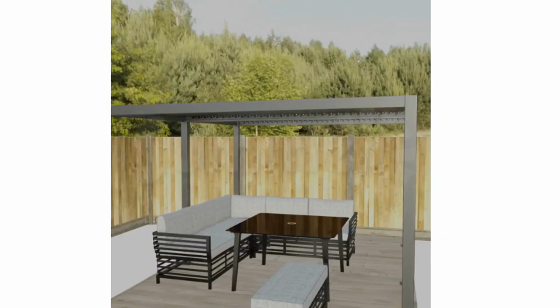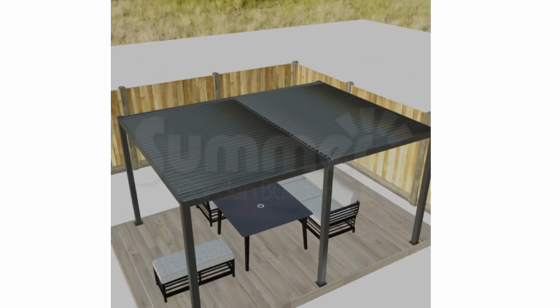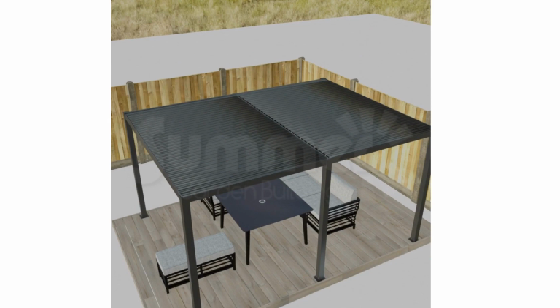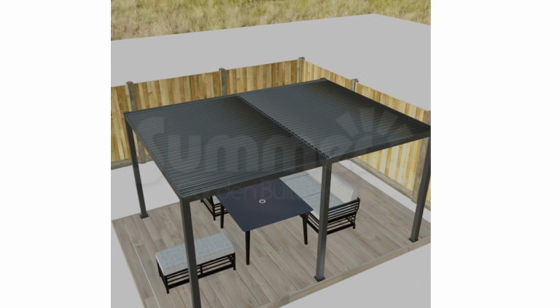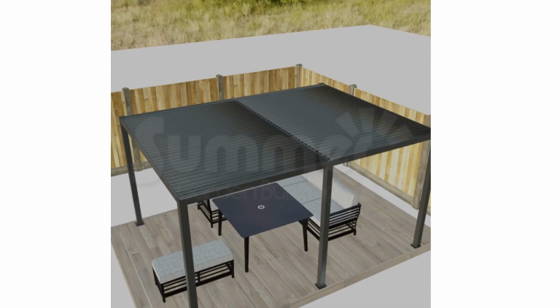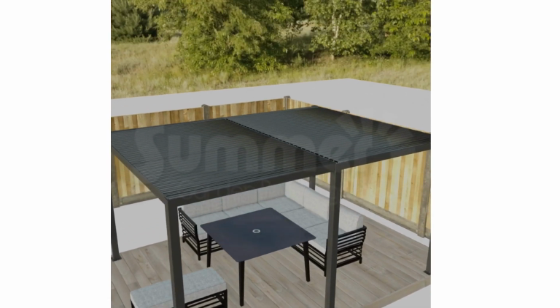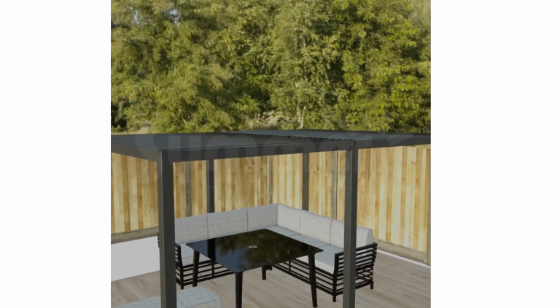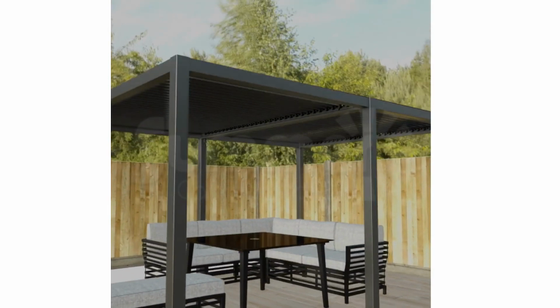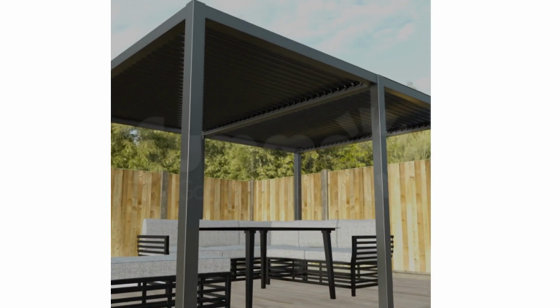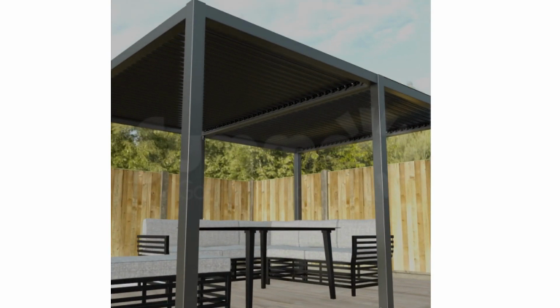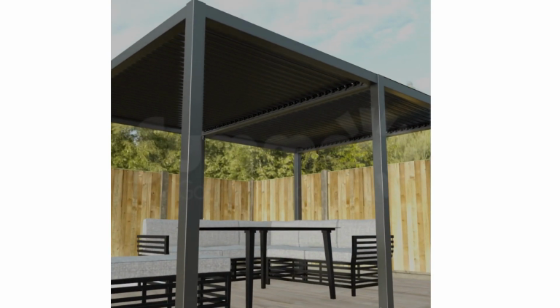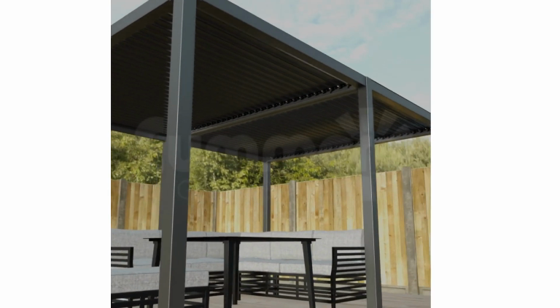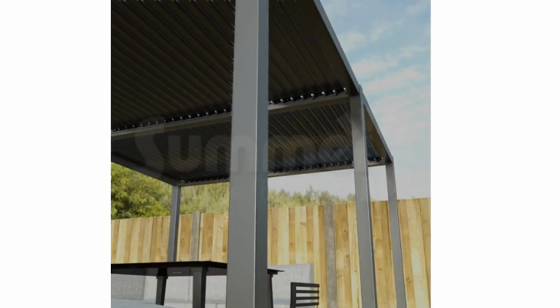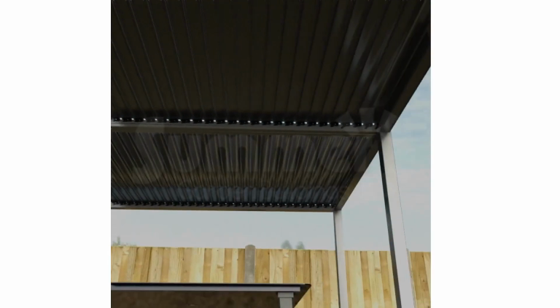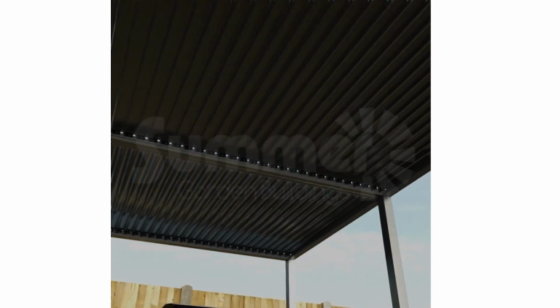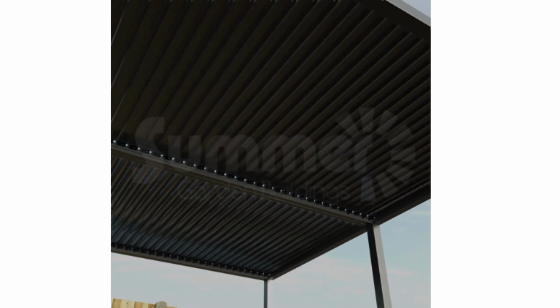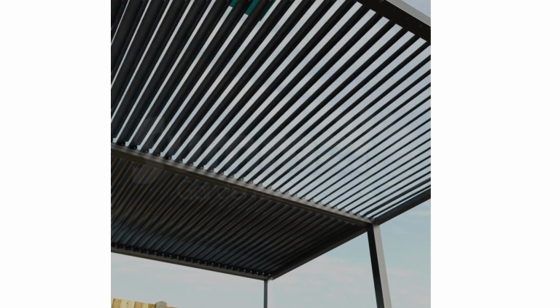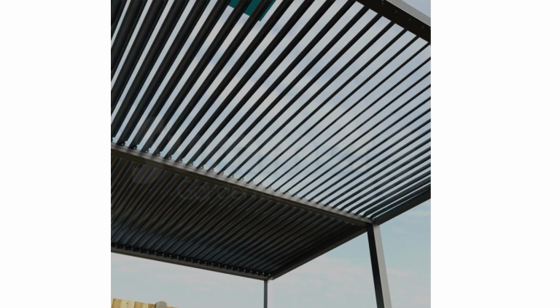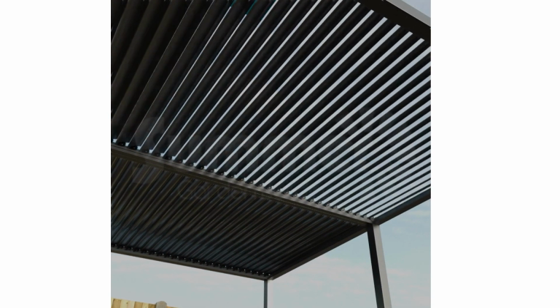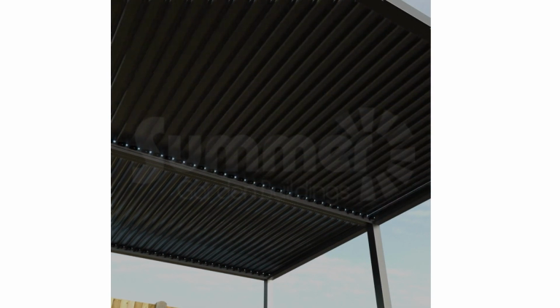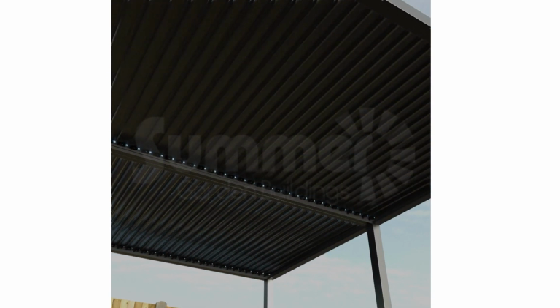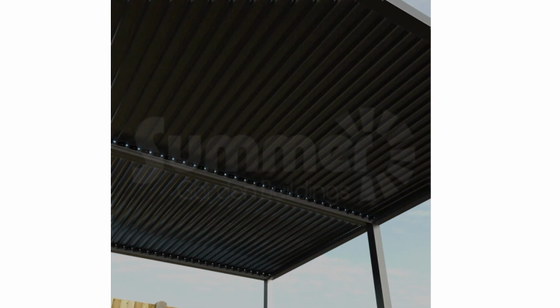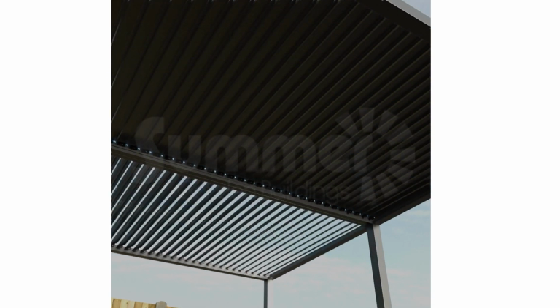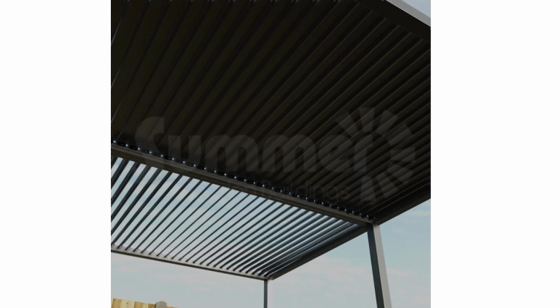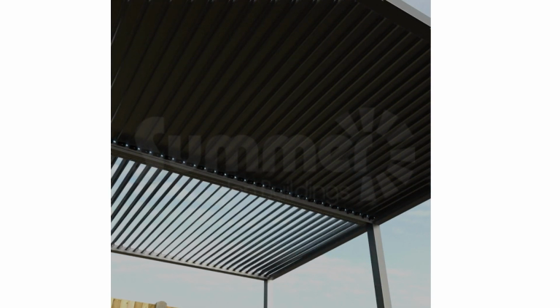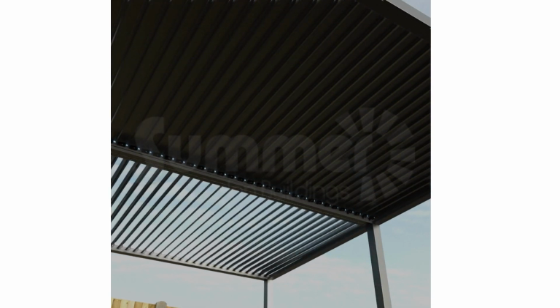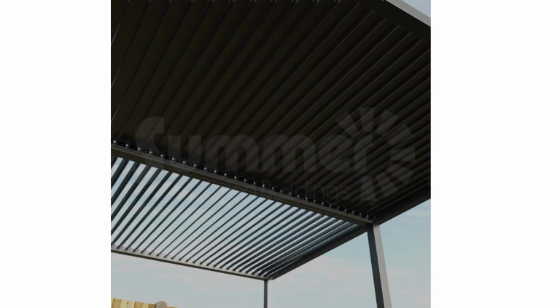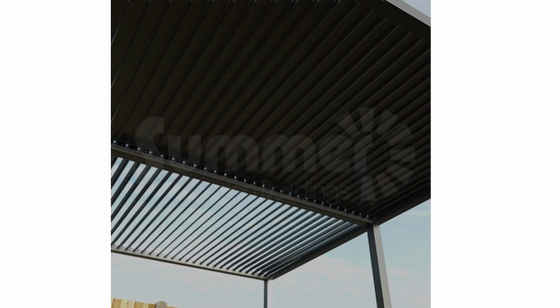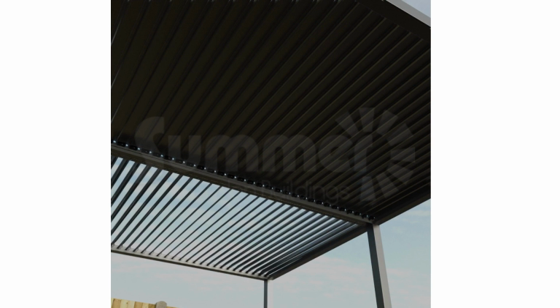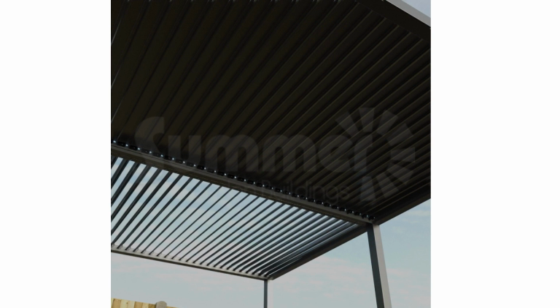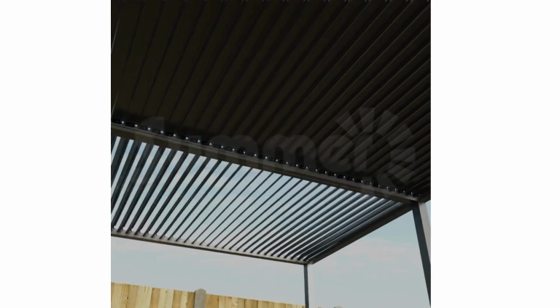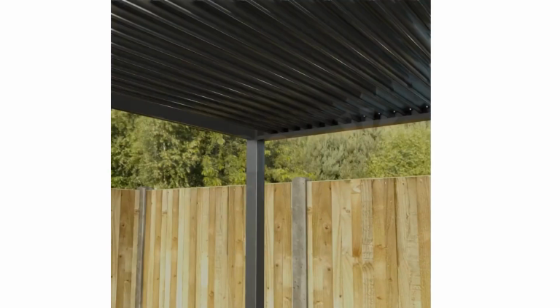This exceptional gazebo showcases two independent sides. On a warm sunny day you can open the blades to enjoy the warmth, or if it's too bright or starts to rain you can close them.